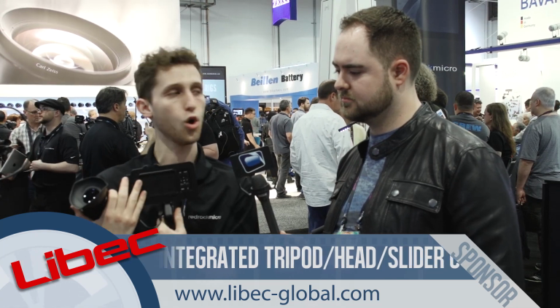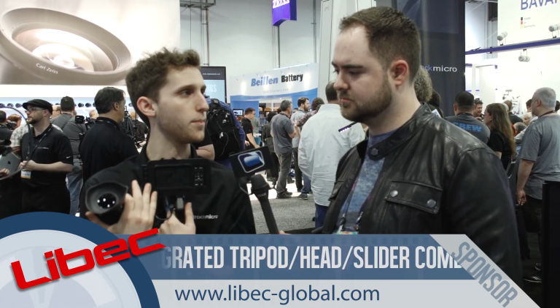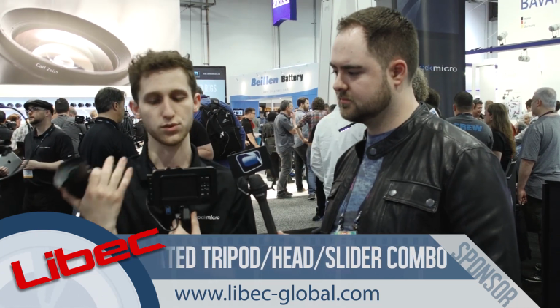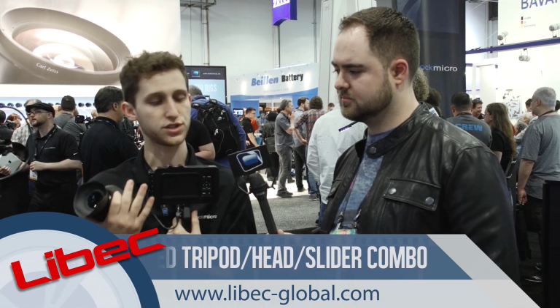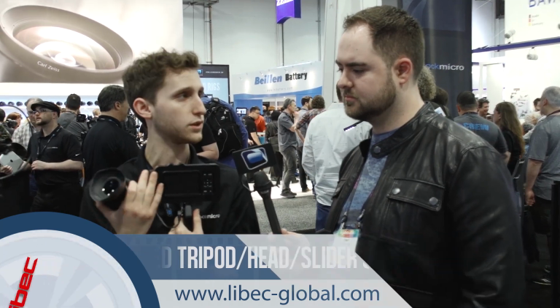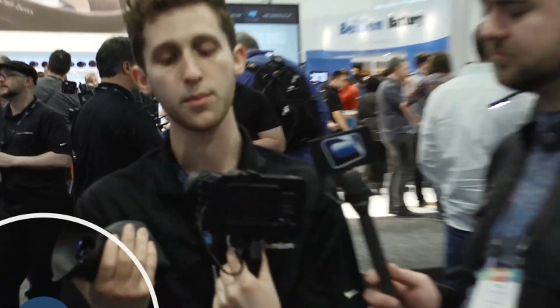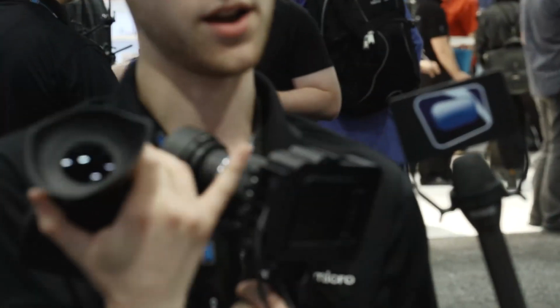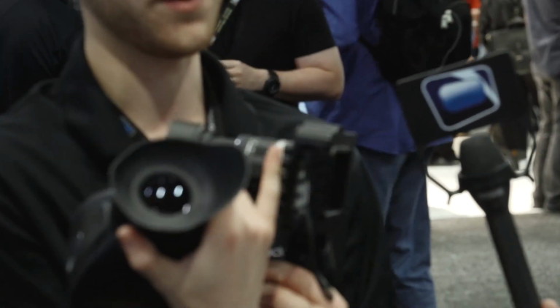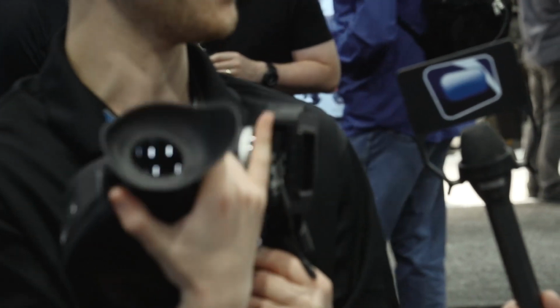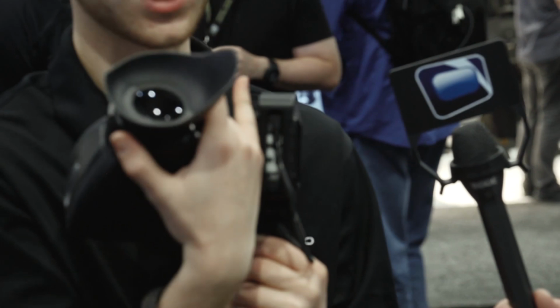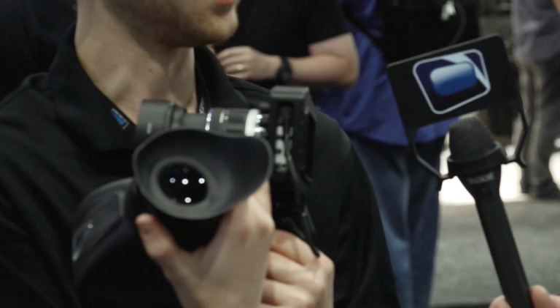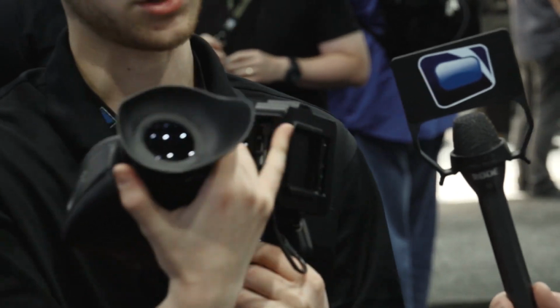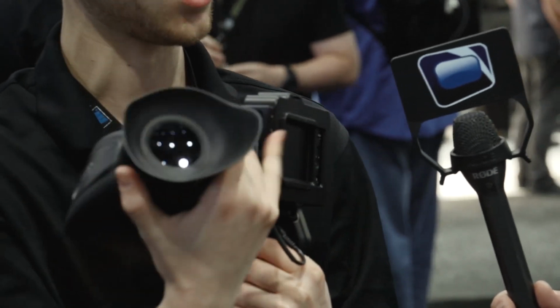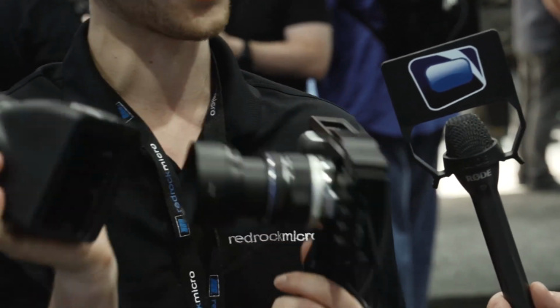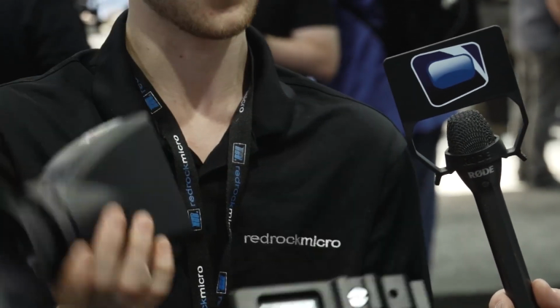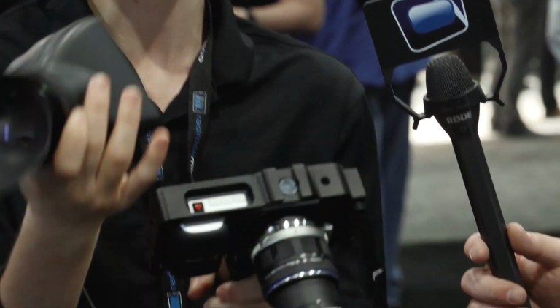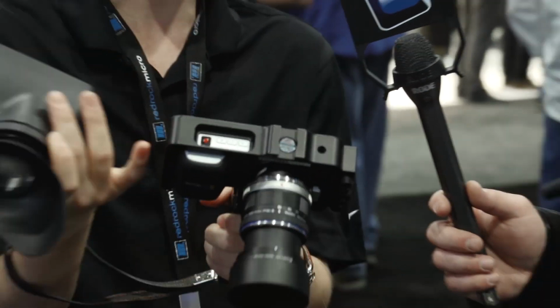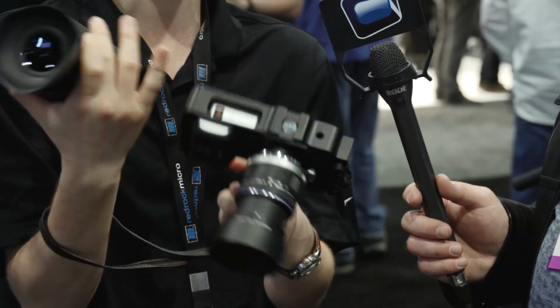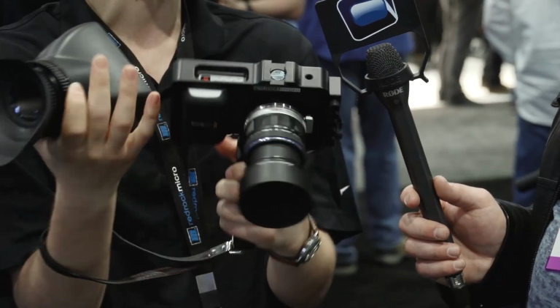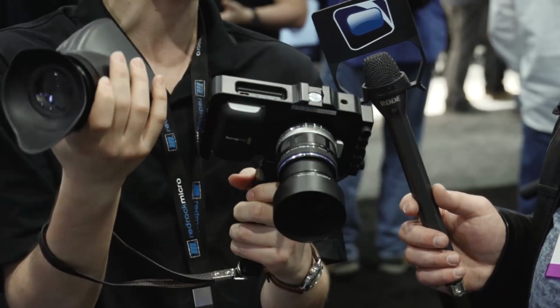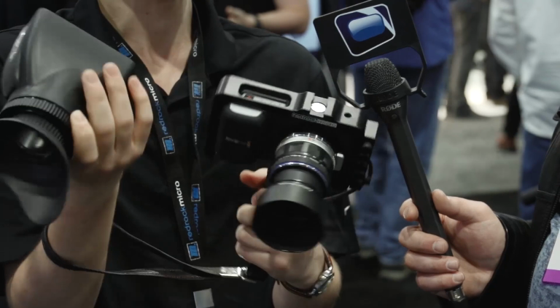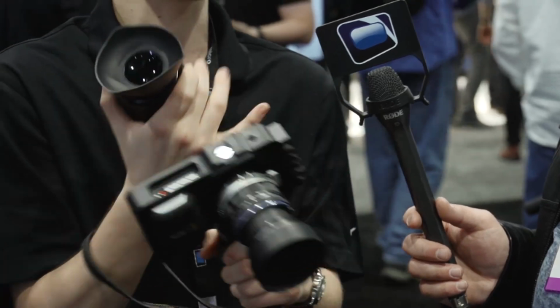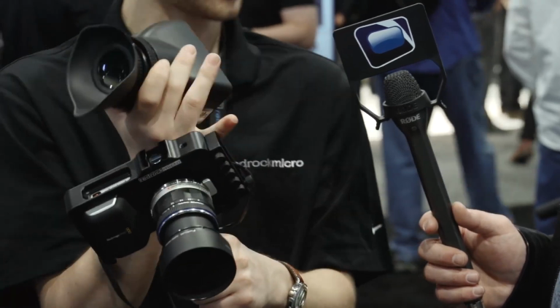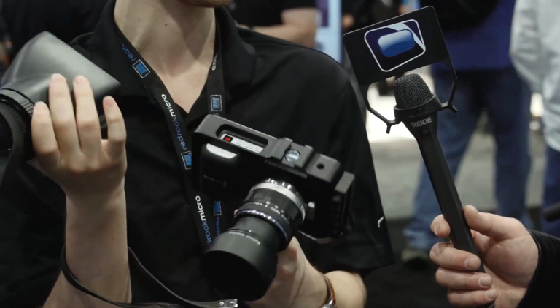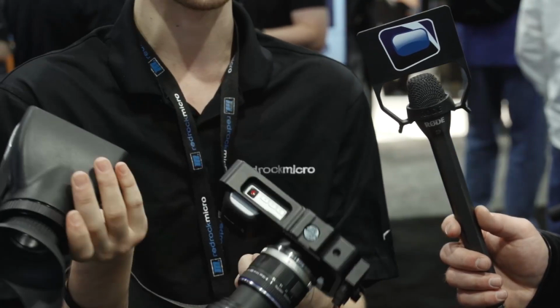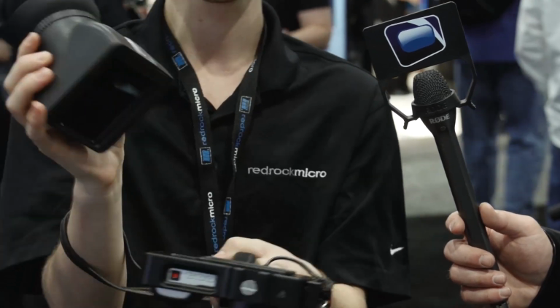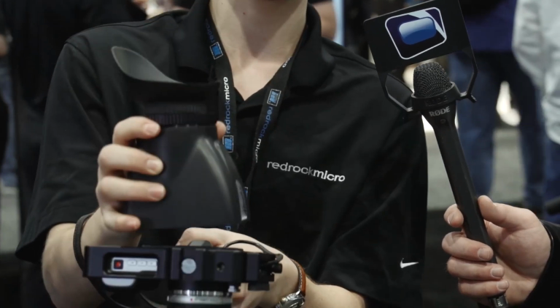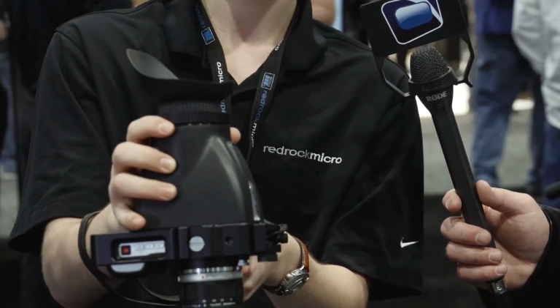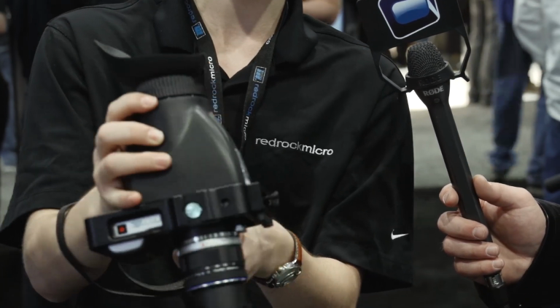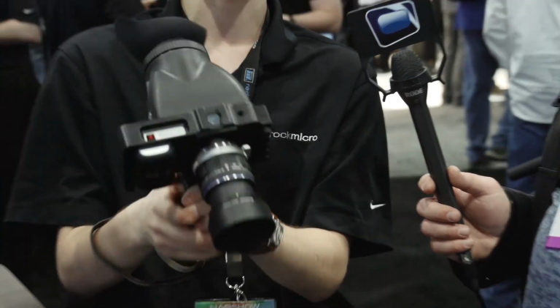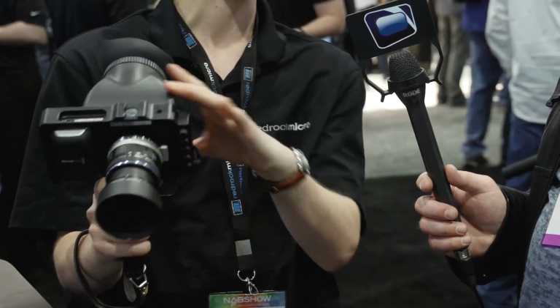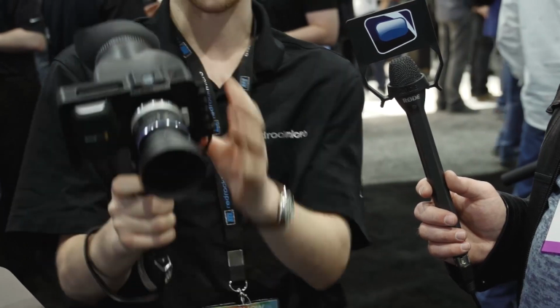The cage has a full metal back plate made from a single piece of aluminum. It also has the much-requested cable lock so you can protect all your ports, and if you want to use it in a standard tripod configuration that cable lock really comes in handy. The viewfinder snaps under there with magnets and a guiding frame.